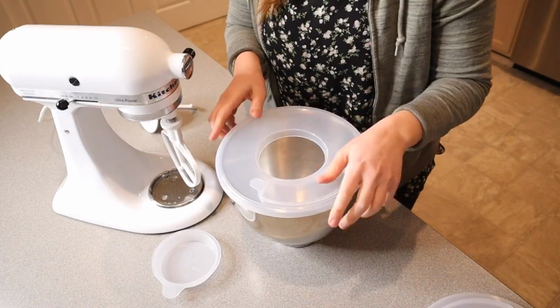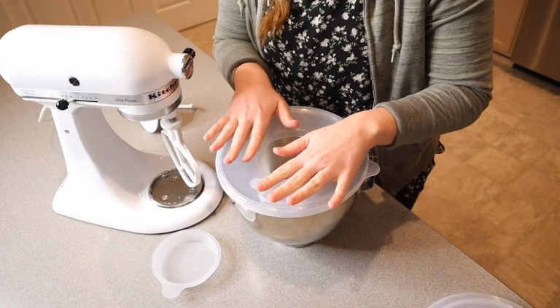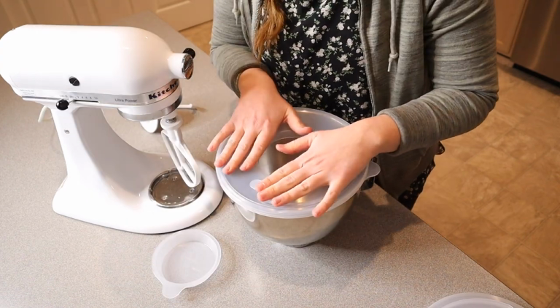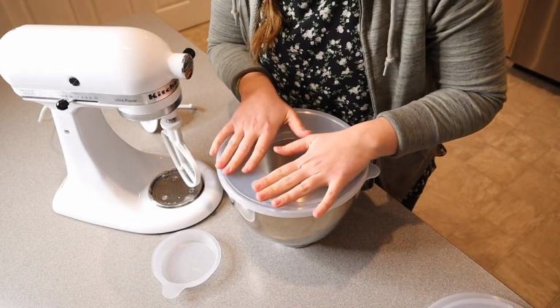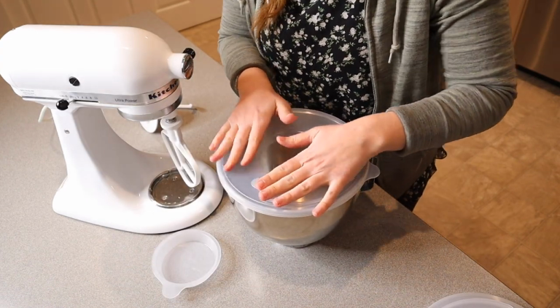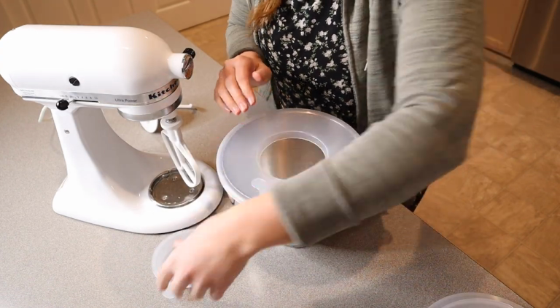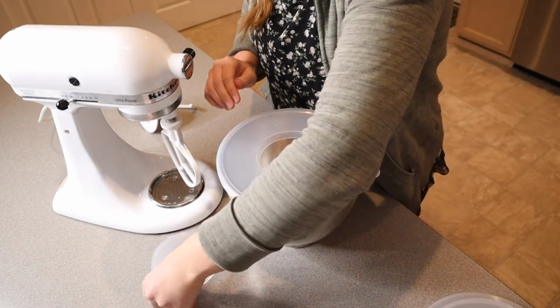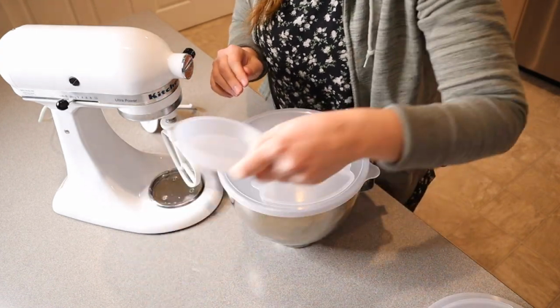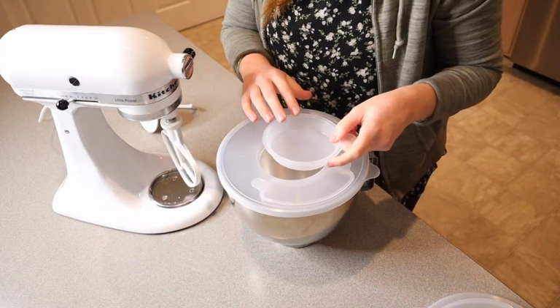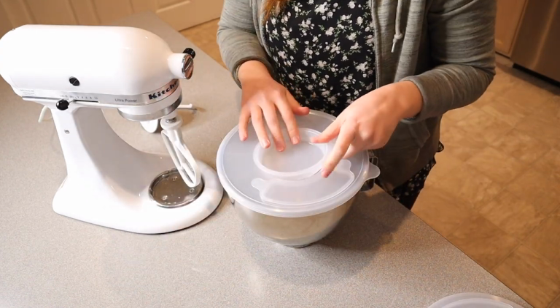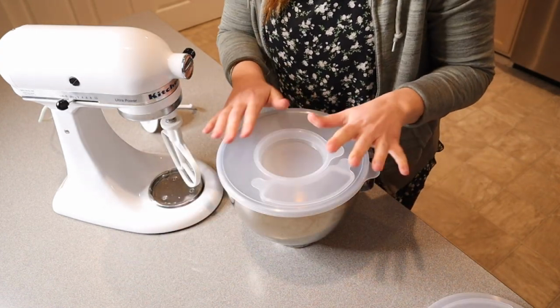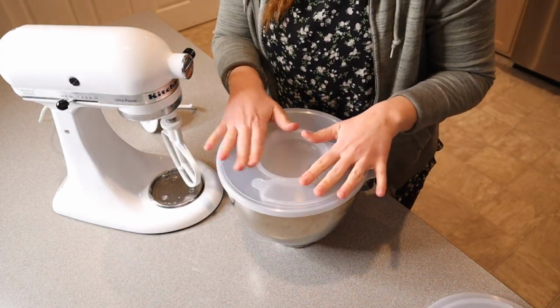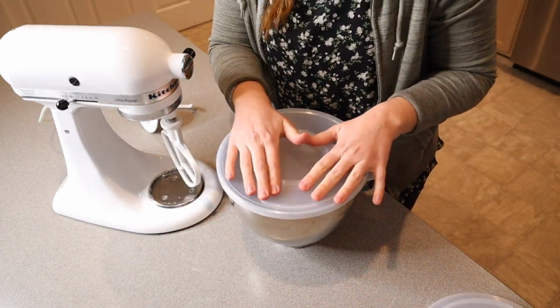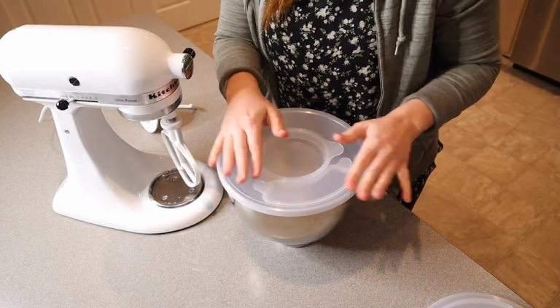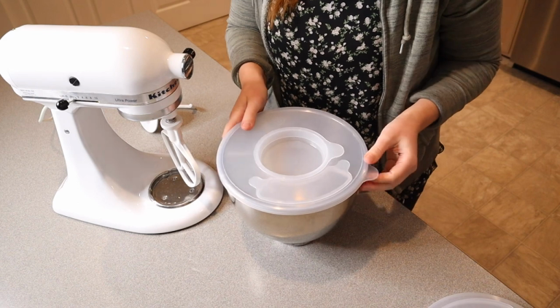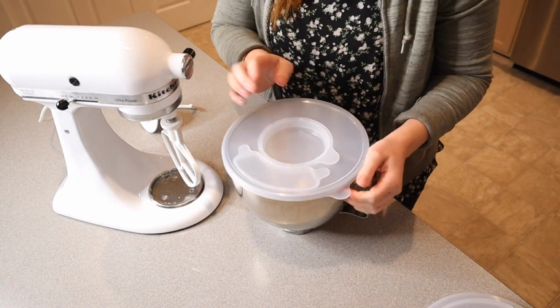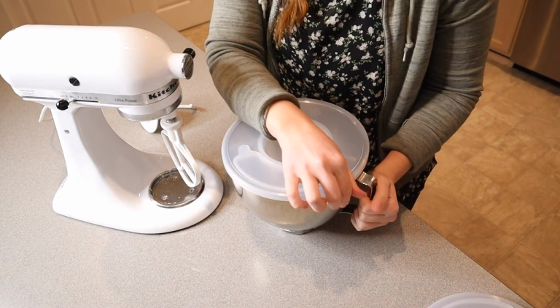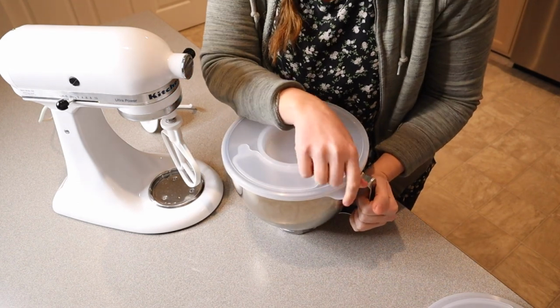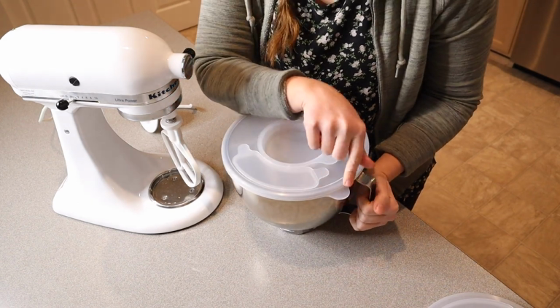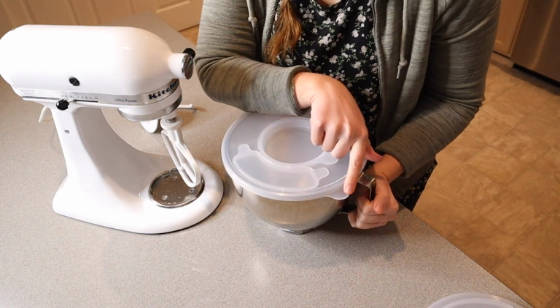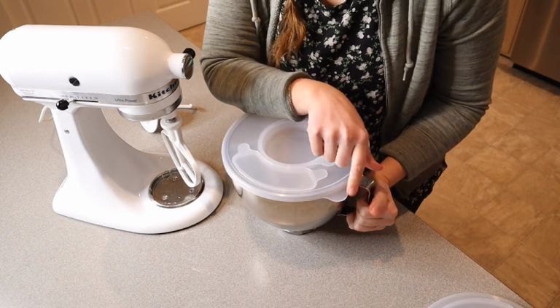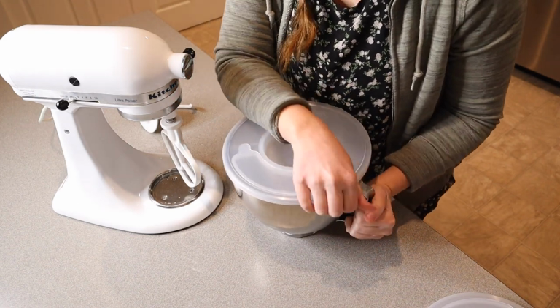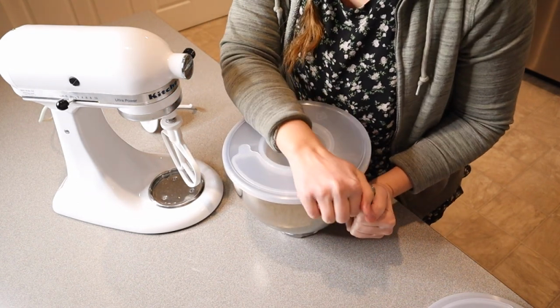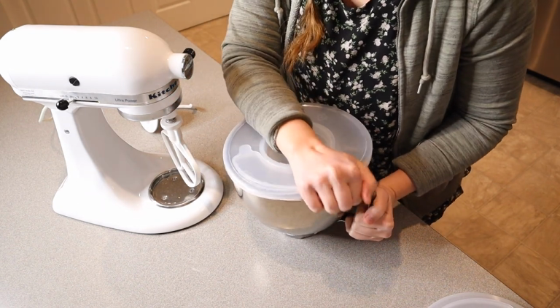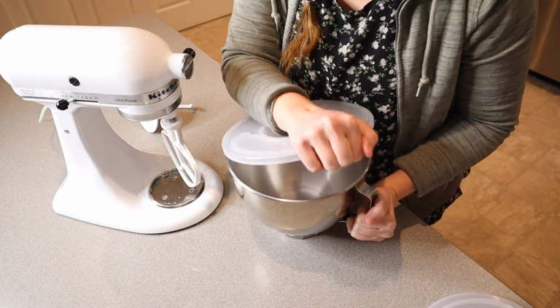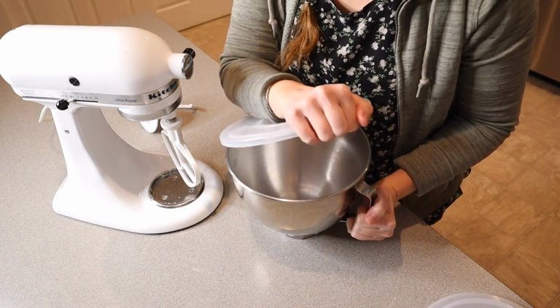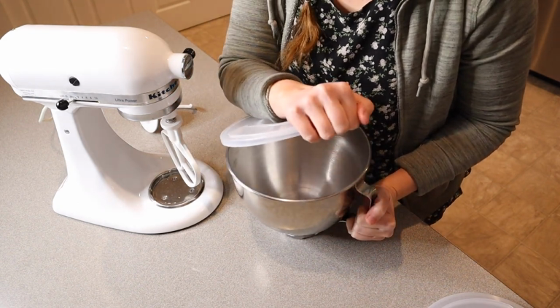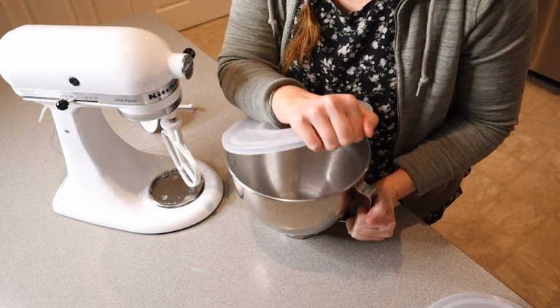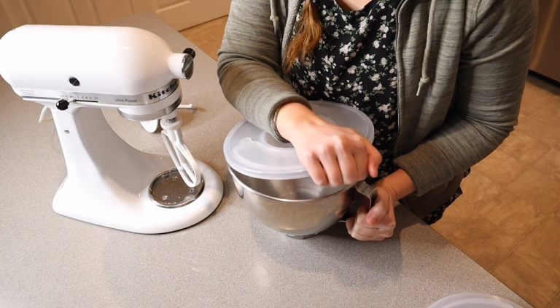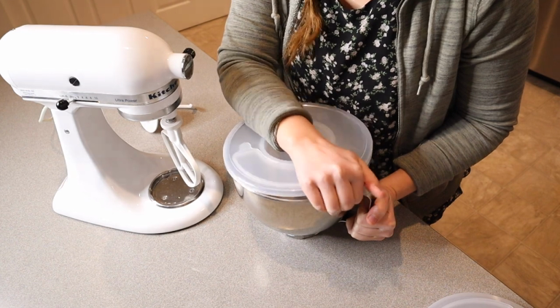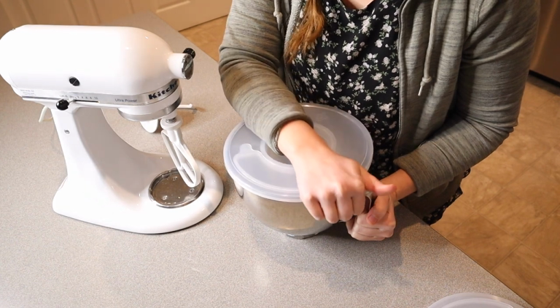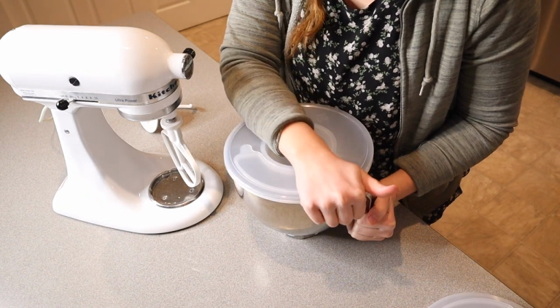I do want to say, just the lid by itself pushing it on here, it's nice and snug, which I really like. You actually have to lift up this little handle here in order to release the lid, so that is nice.